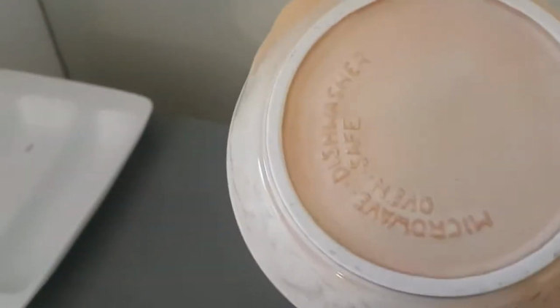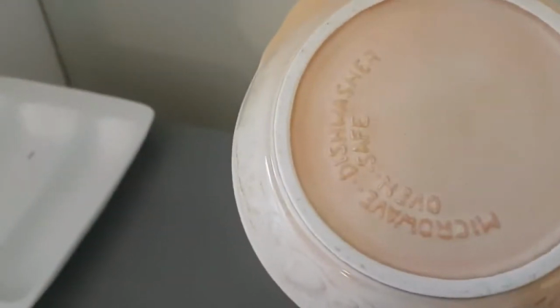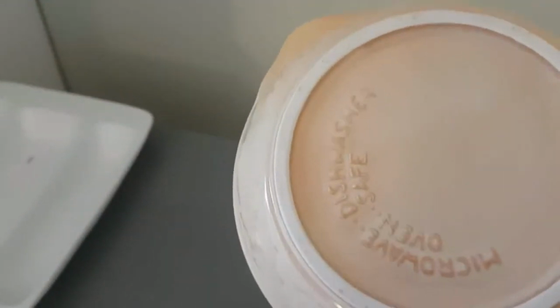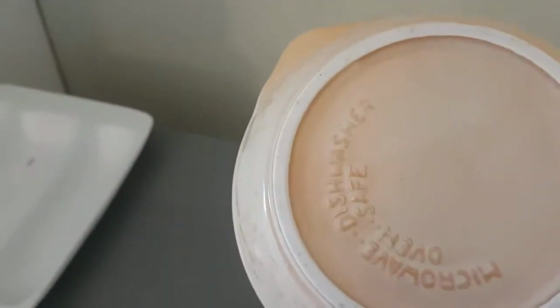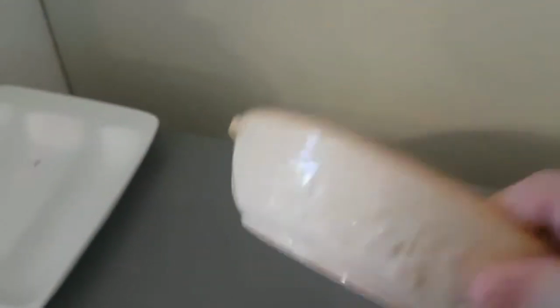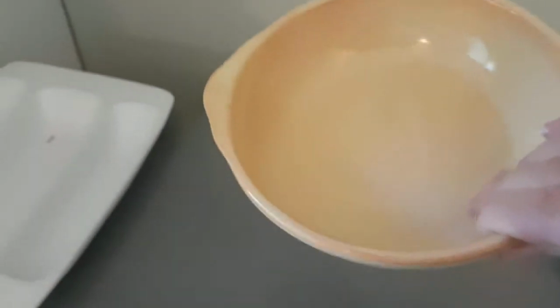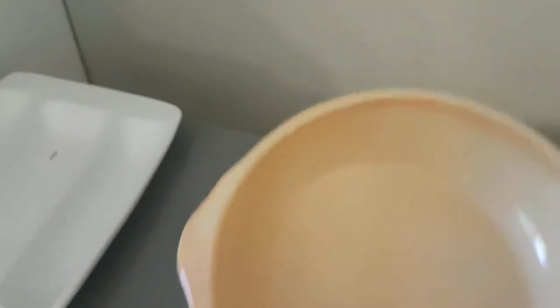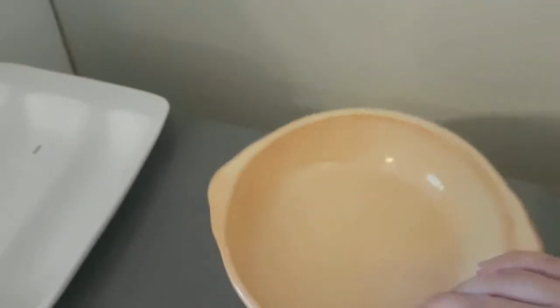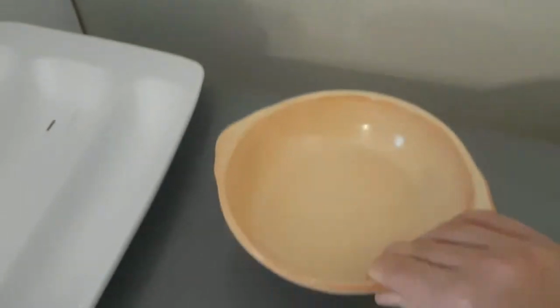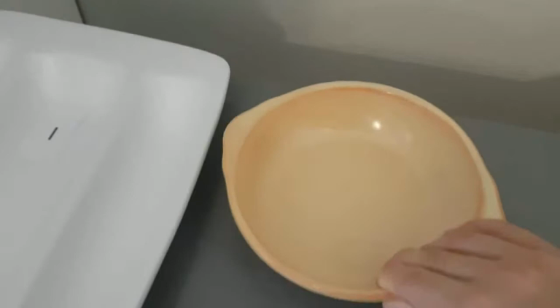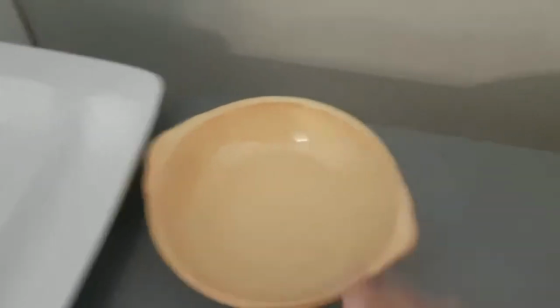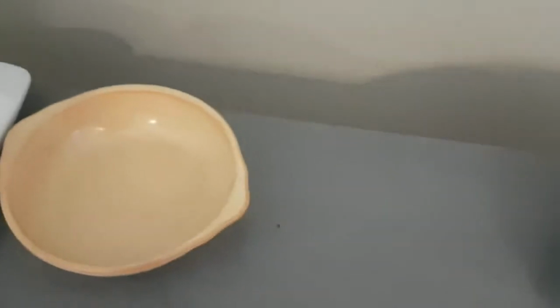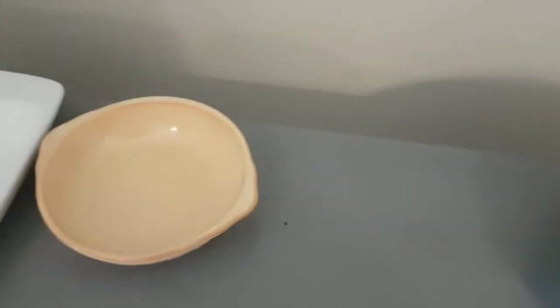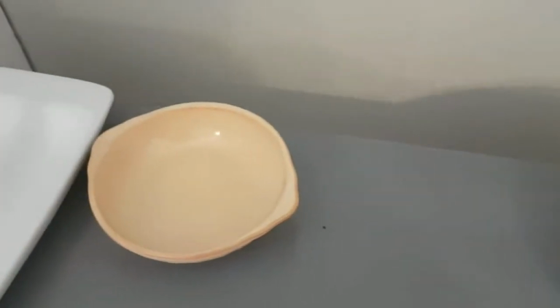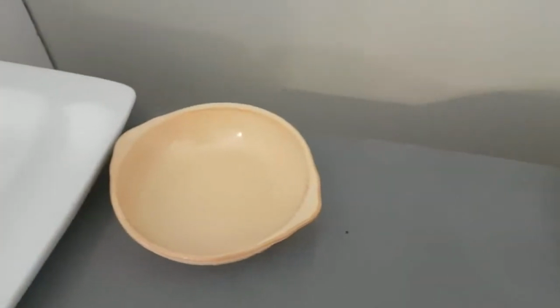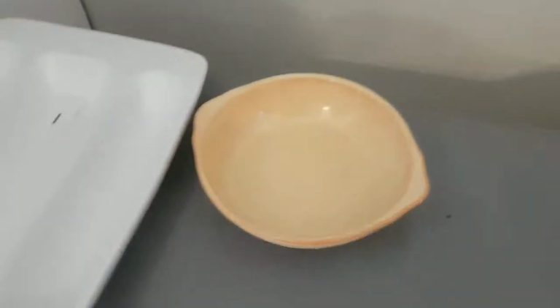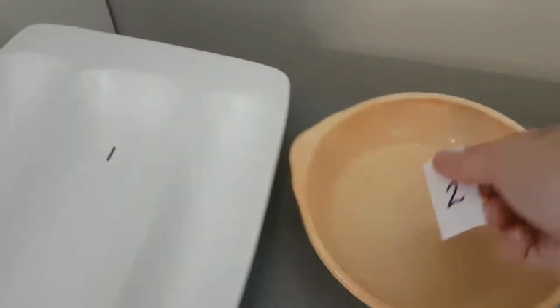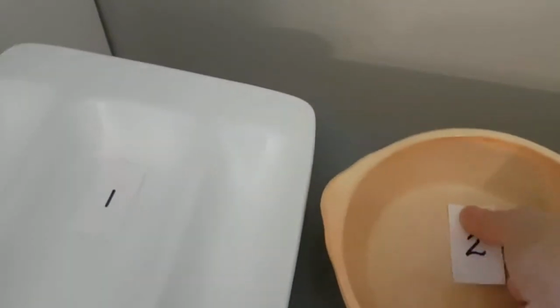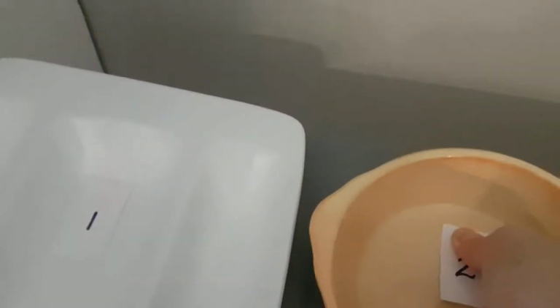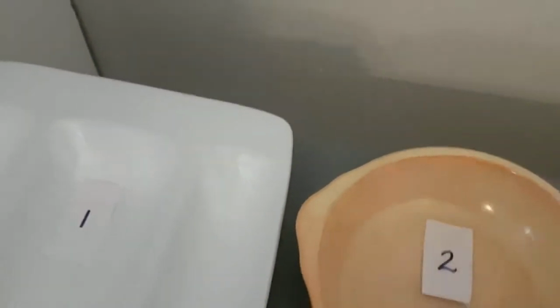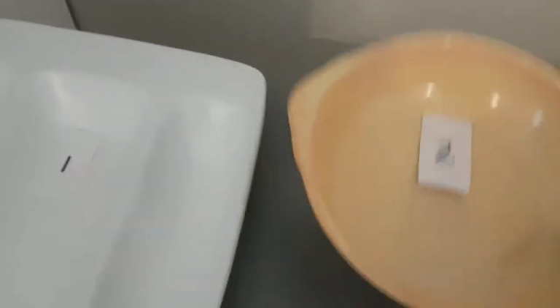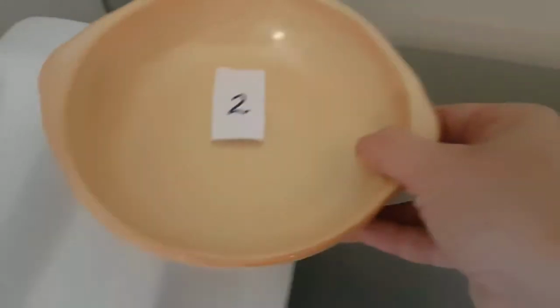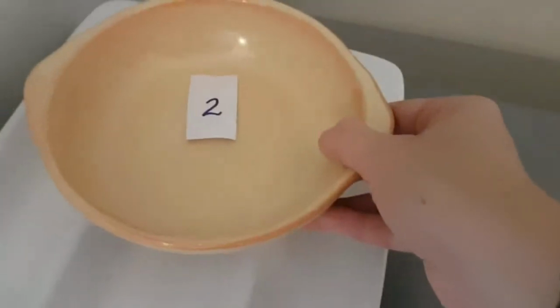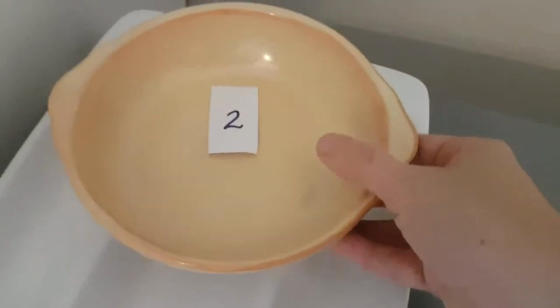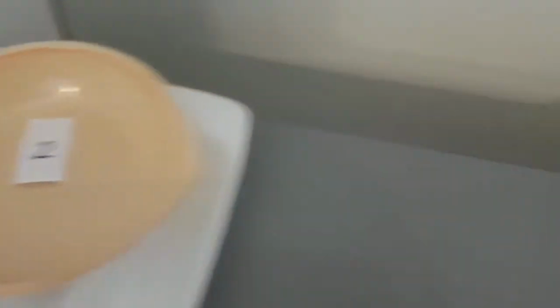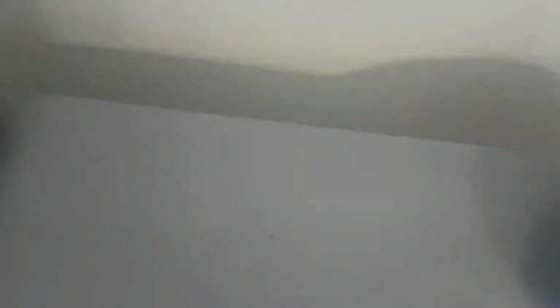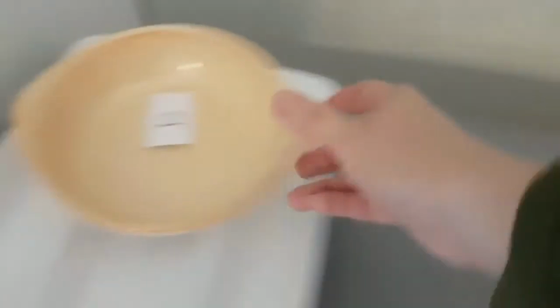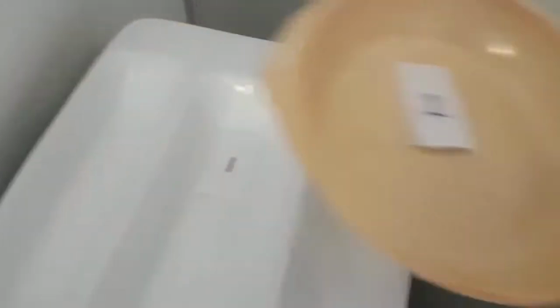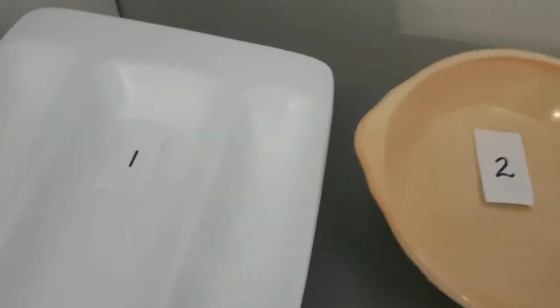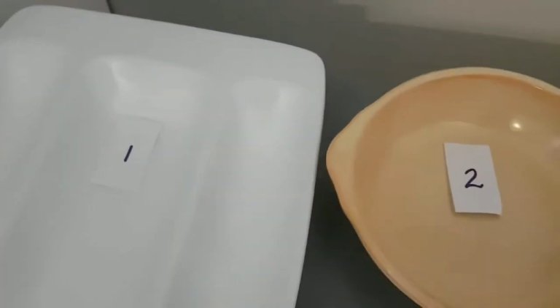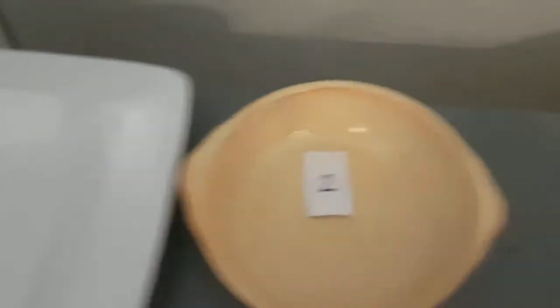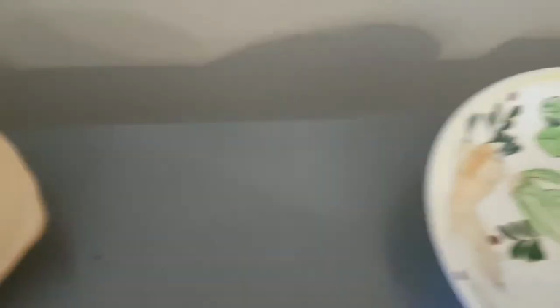Item number two is a little pottery dish — microwave, dishwasher, and oven safe. It's cute. I've just got quite a few that are similar in size so I don't want that anymore. That's item number two.